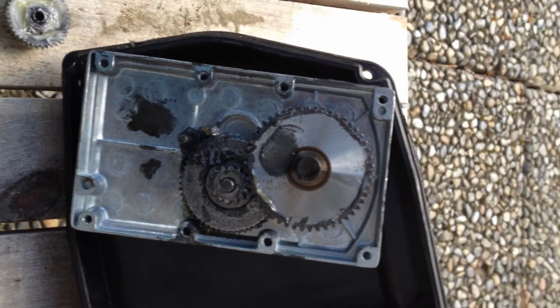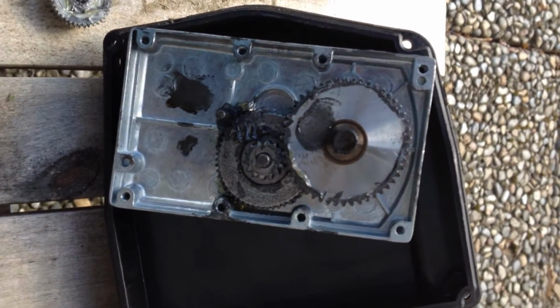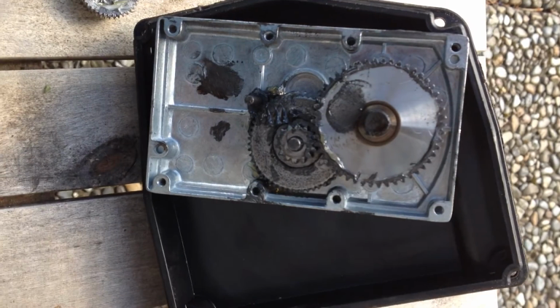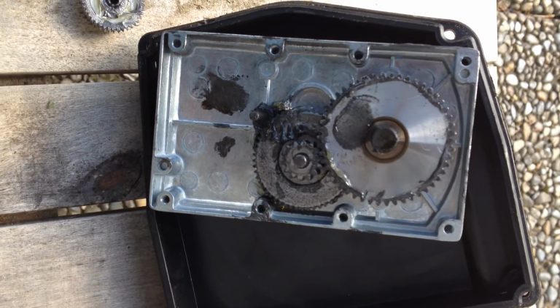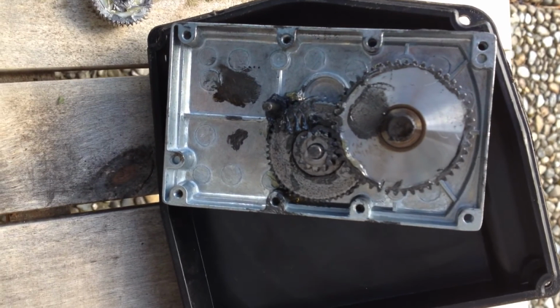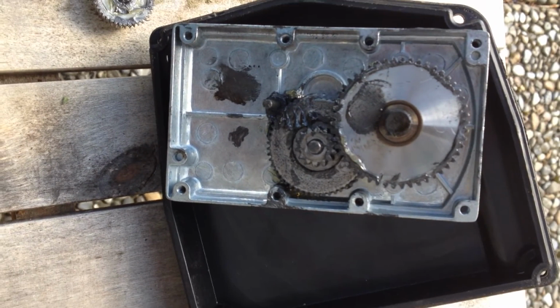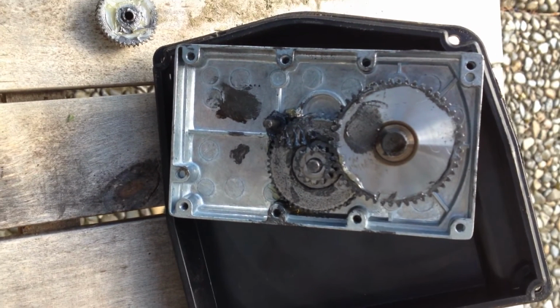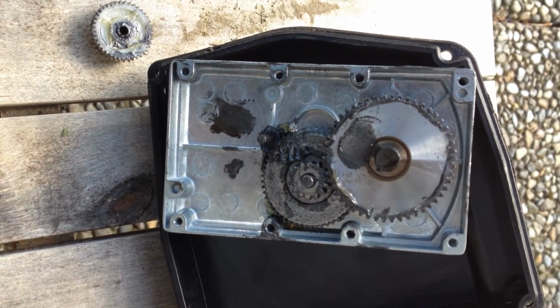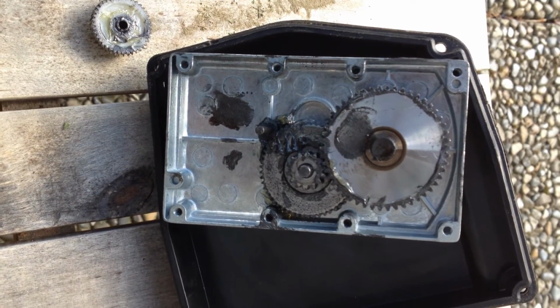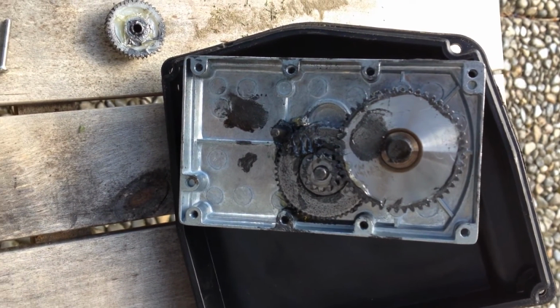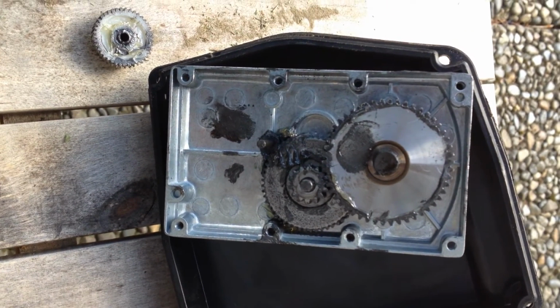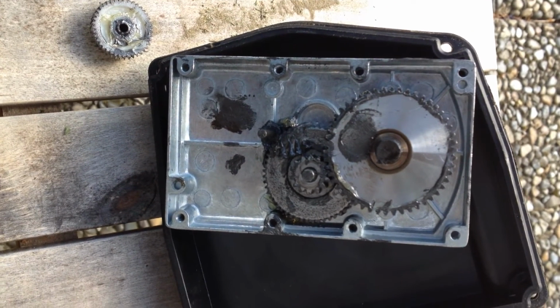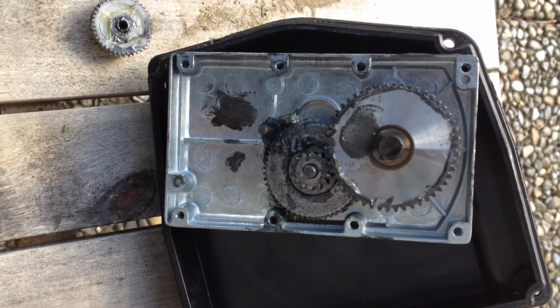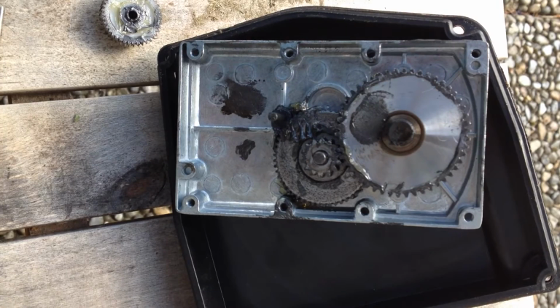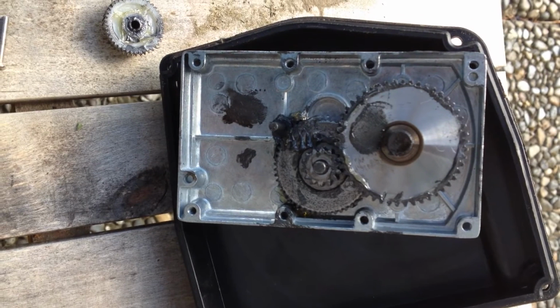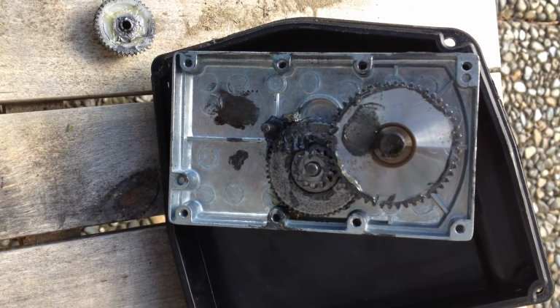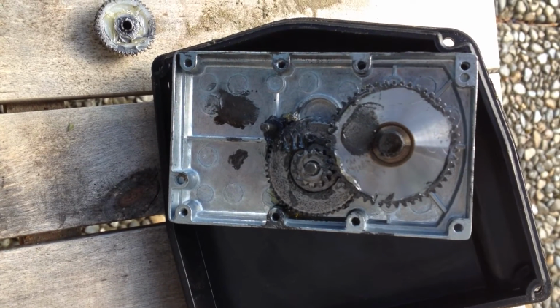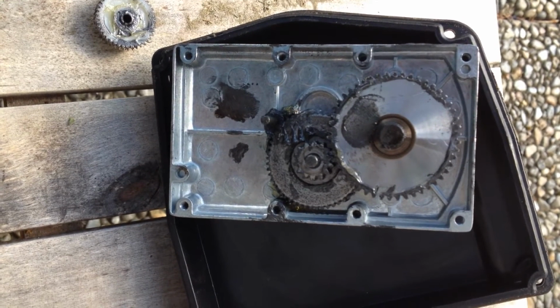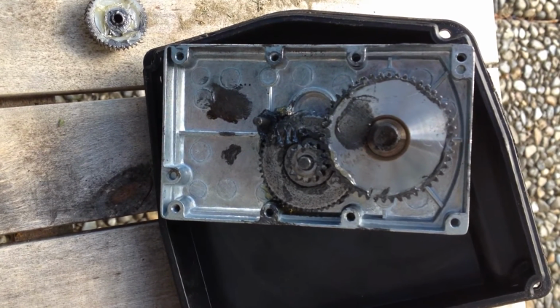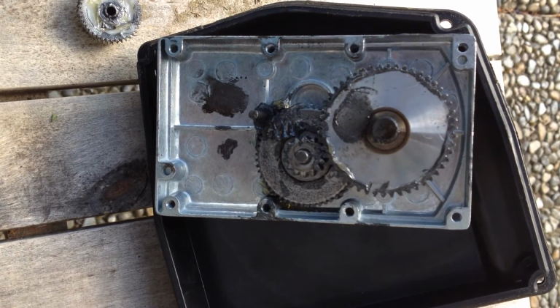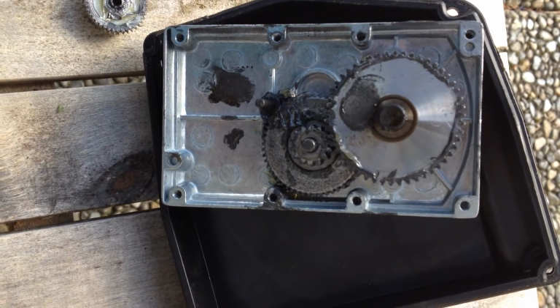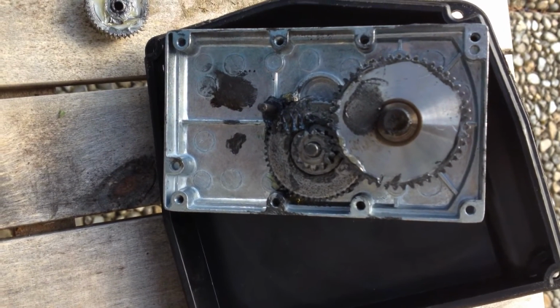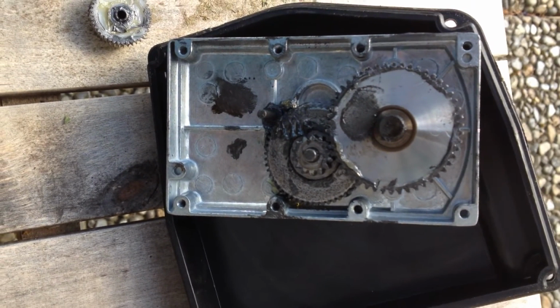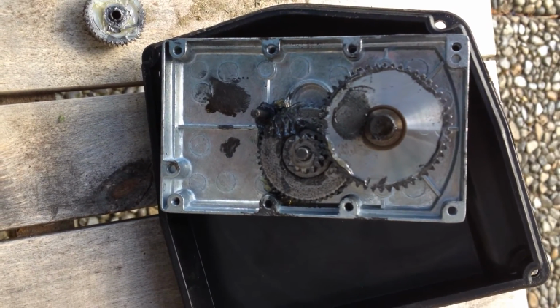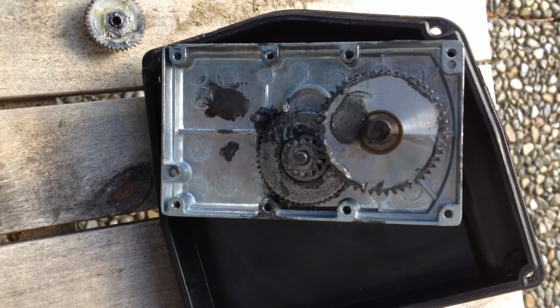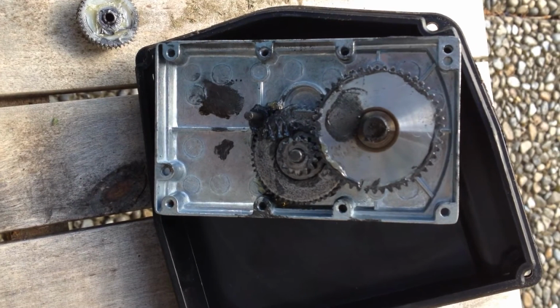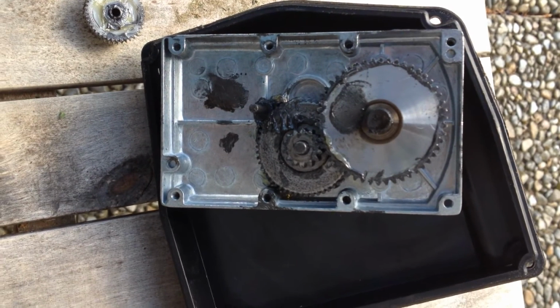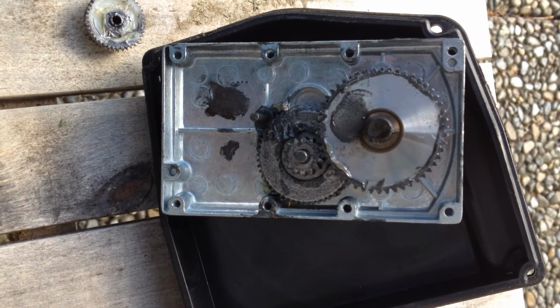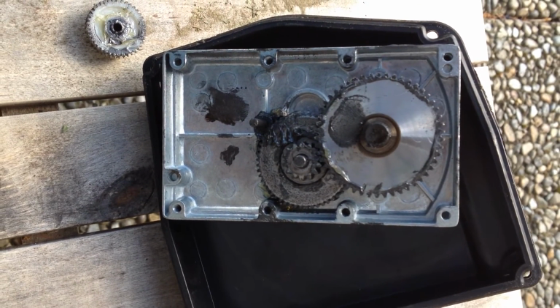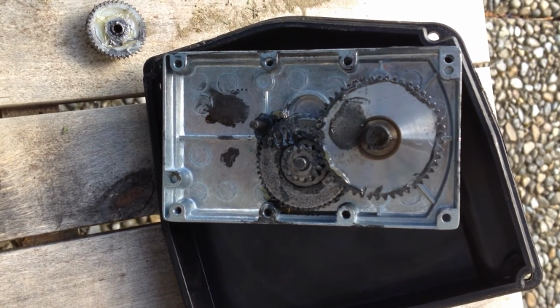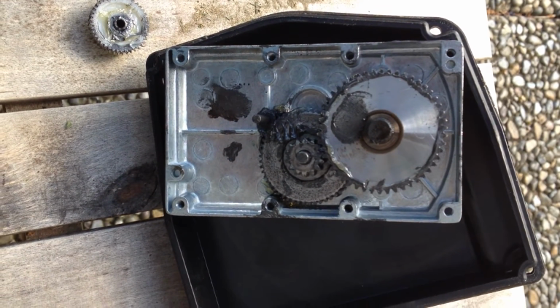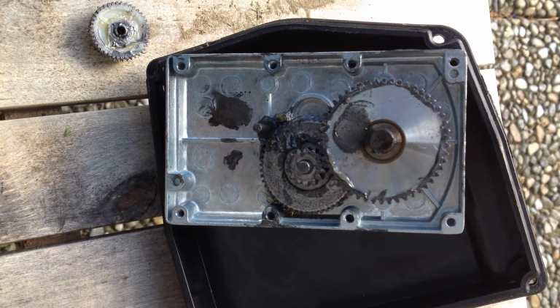I have three of them and all of them fail constantly, so I have to keep one mower just as a spare parts machine. When they work they are great, but most of the time they actually don't.